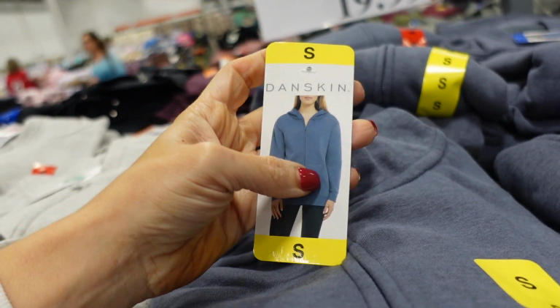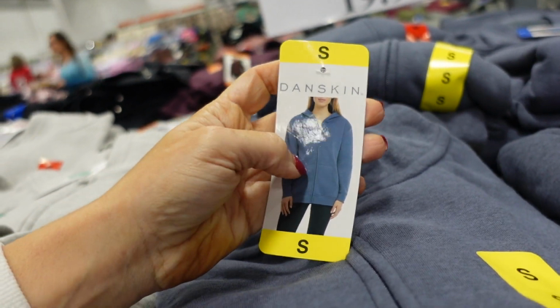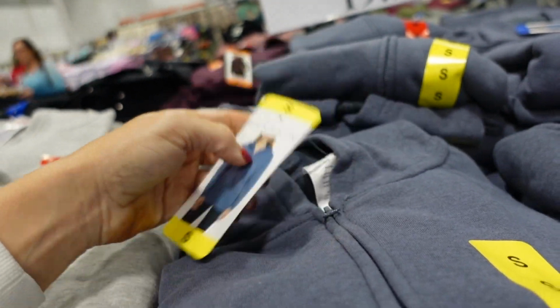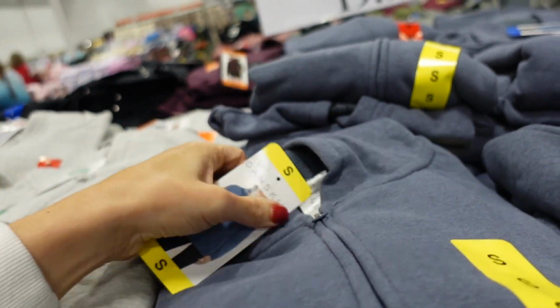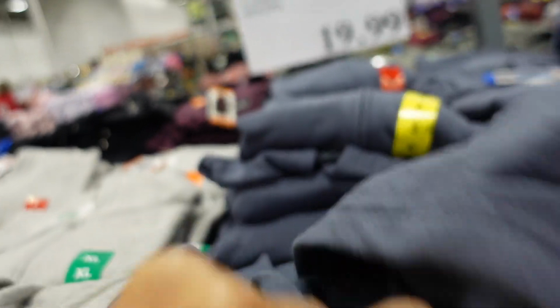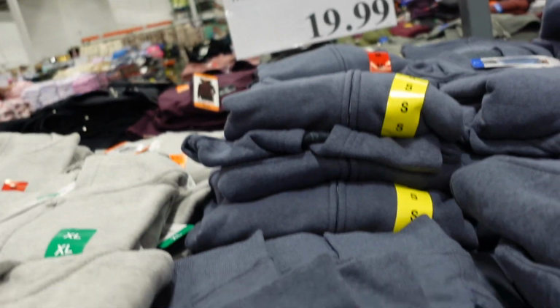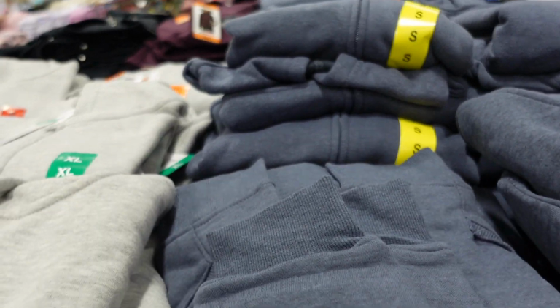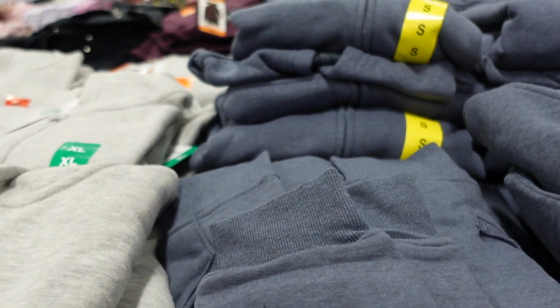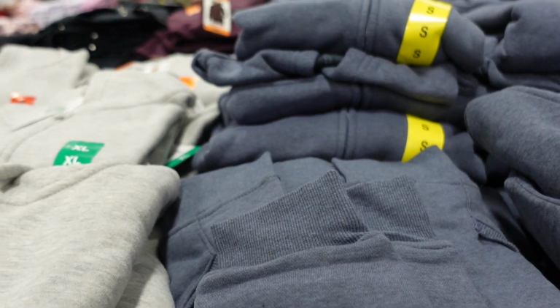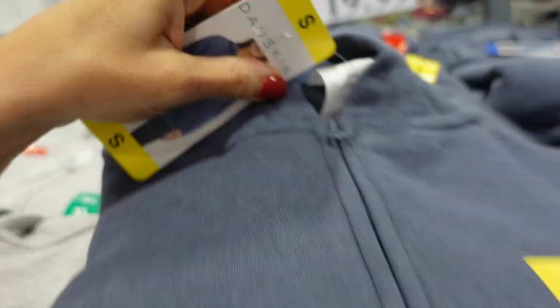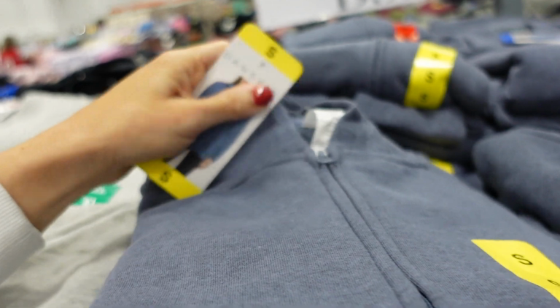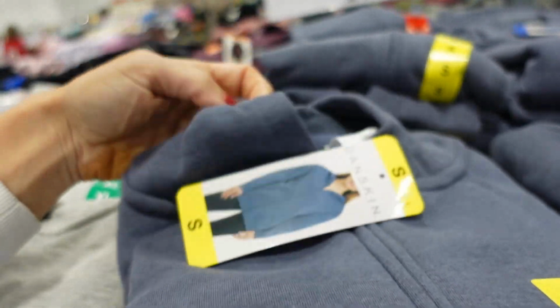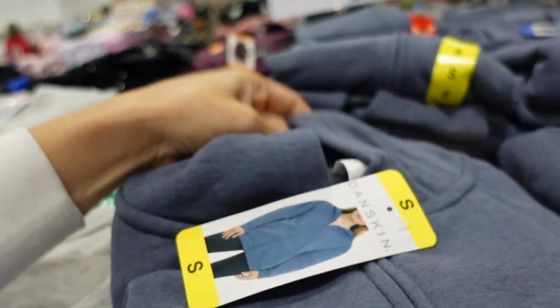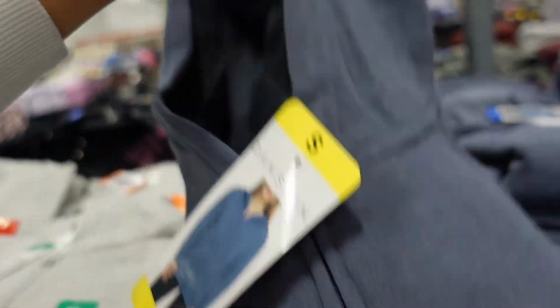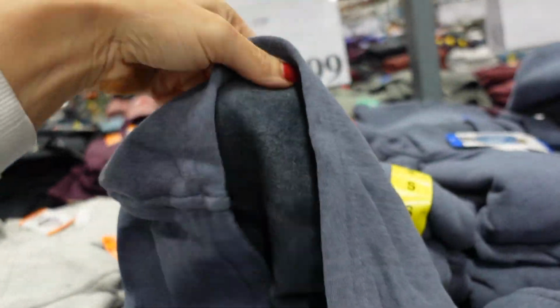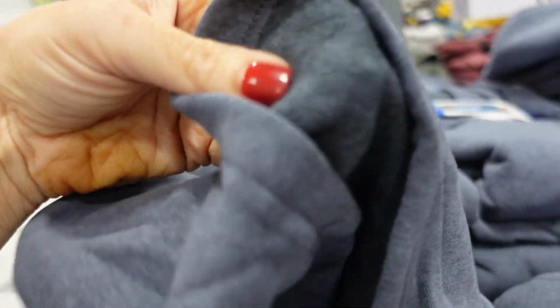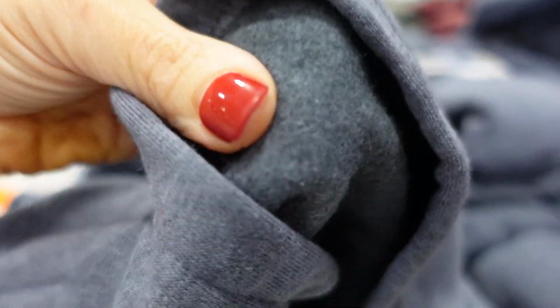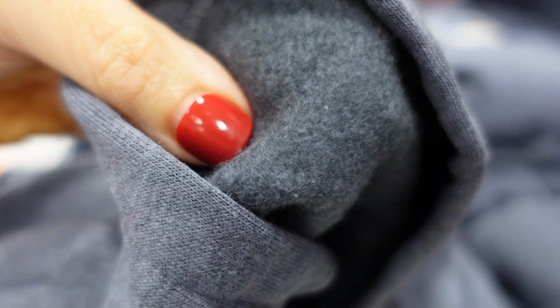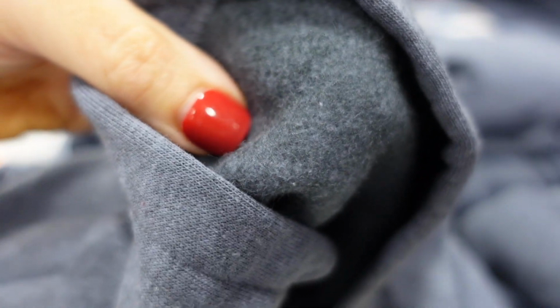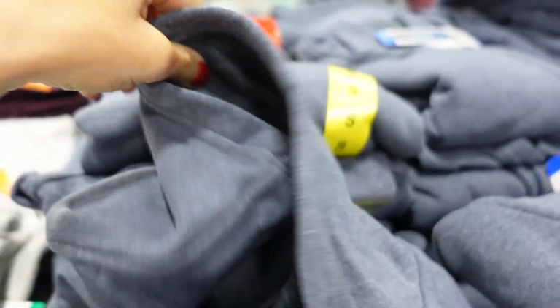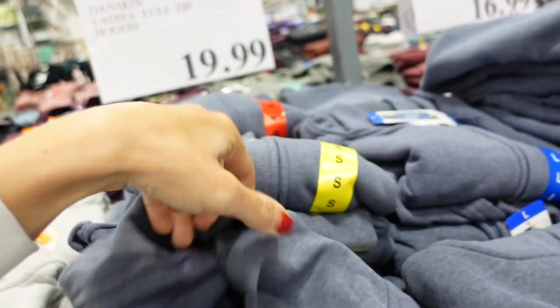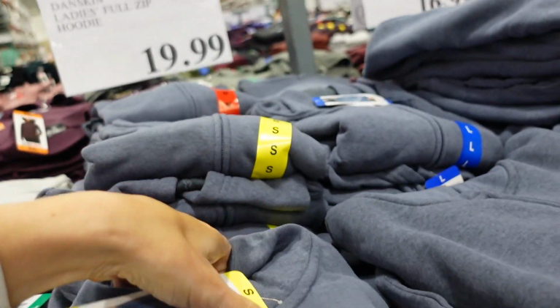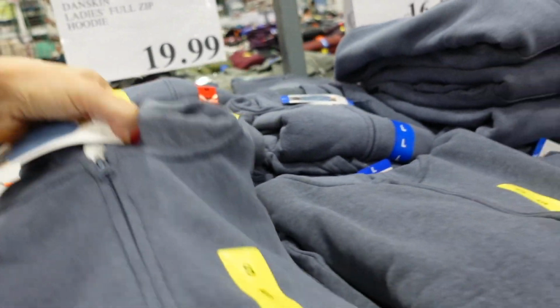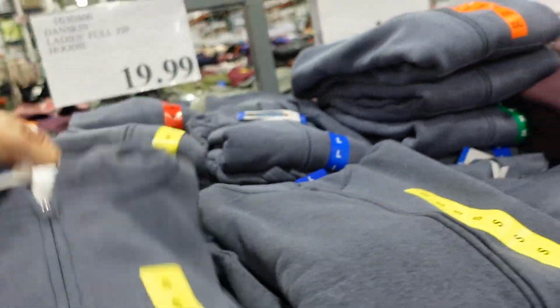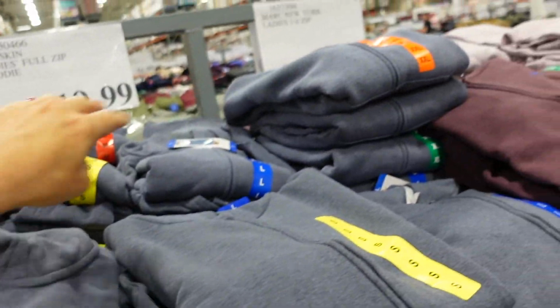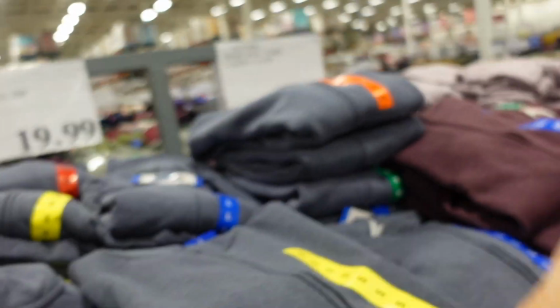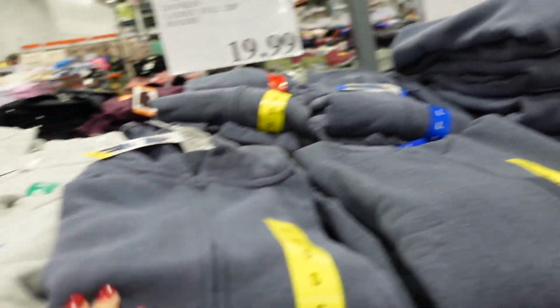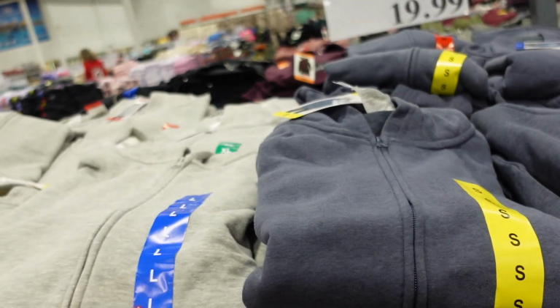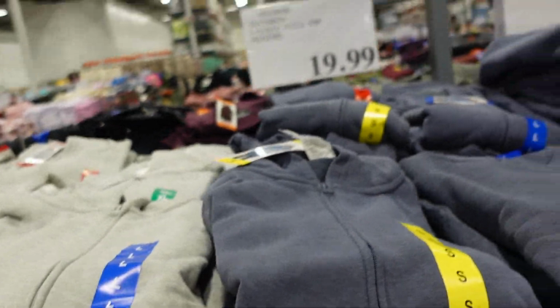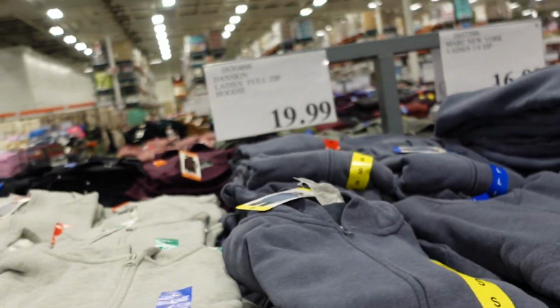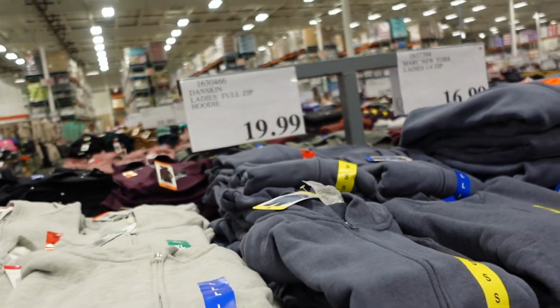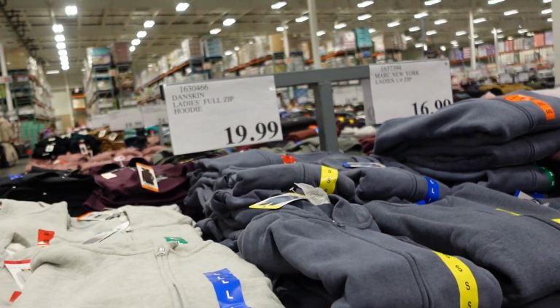New soft zip-up sweatshirt from Danskin. These have the kangaroo pocket, ribbed wrists, and are lined with a plush material. Available in blue, purple, and gray. They're $19.99.